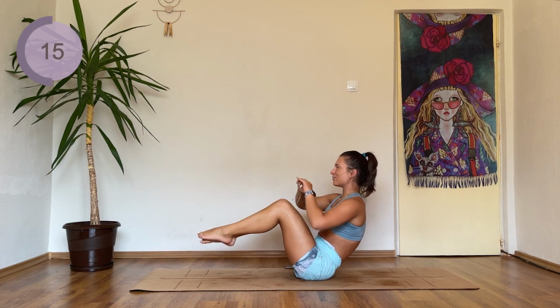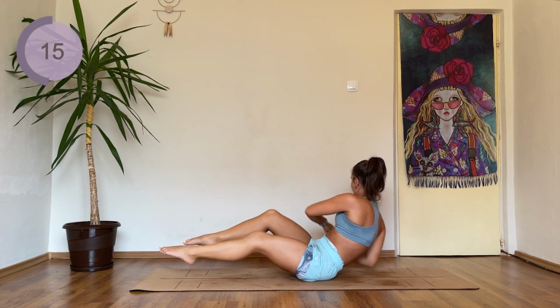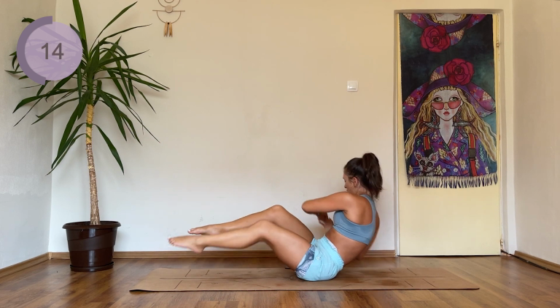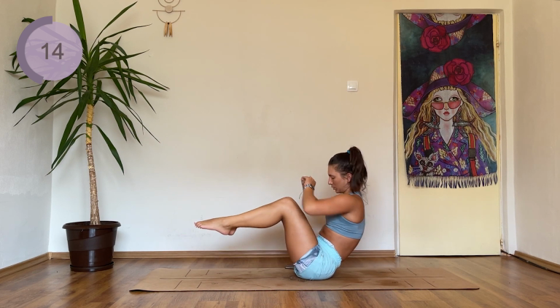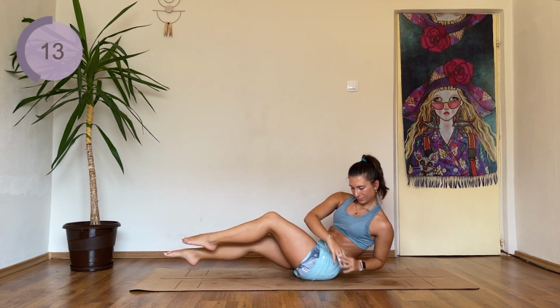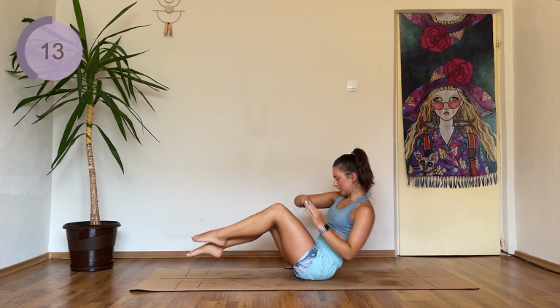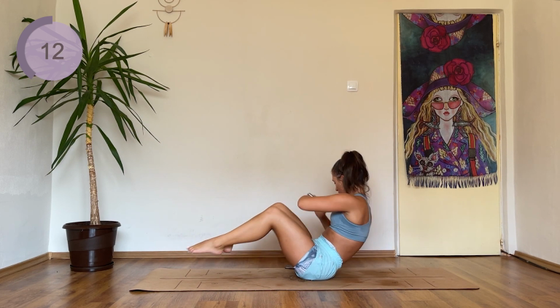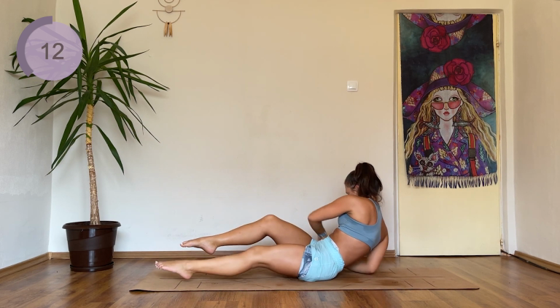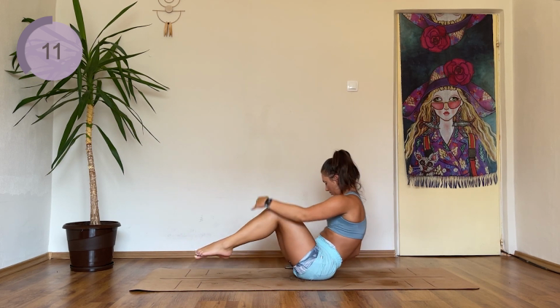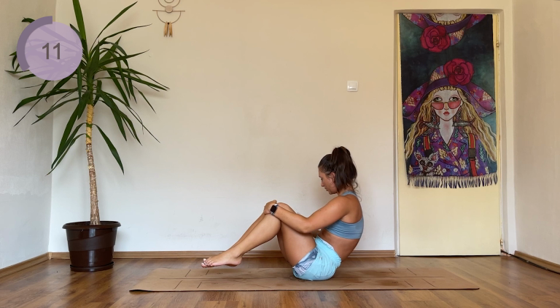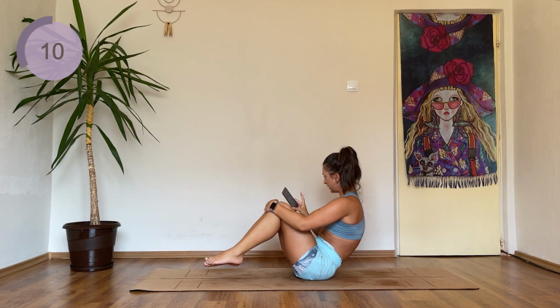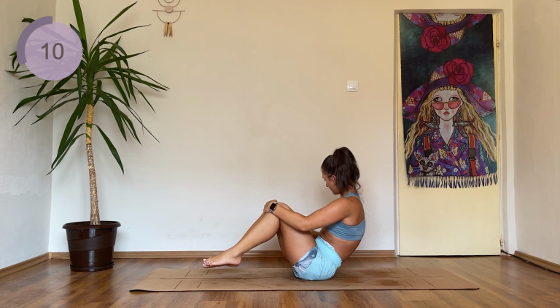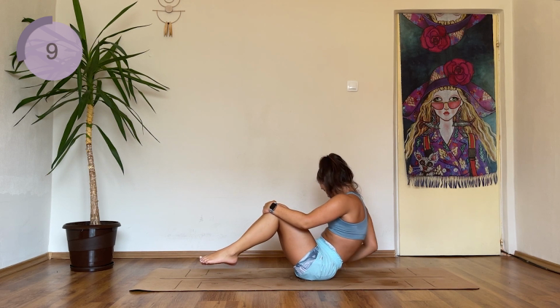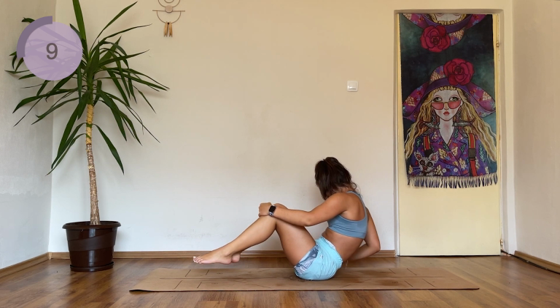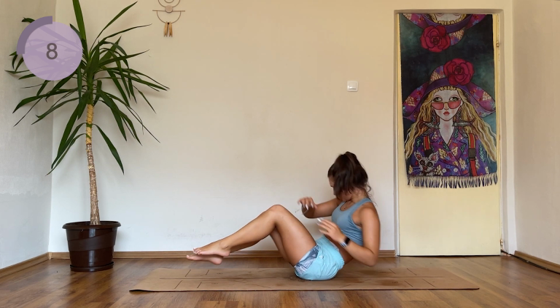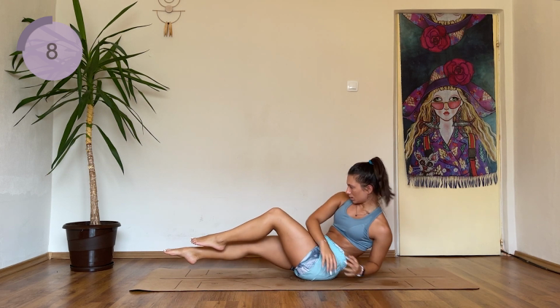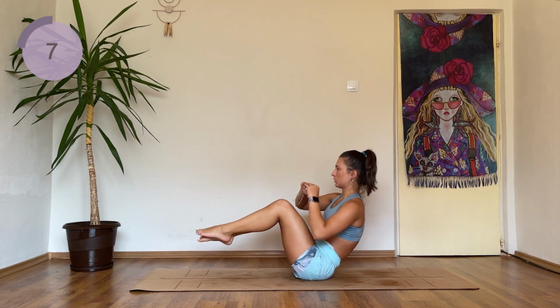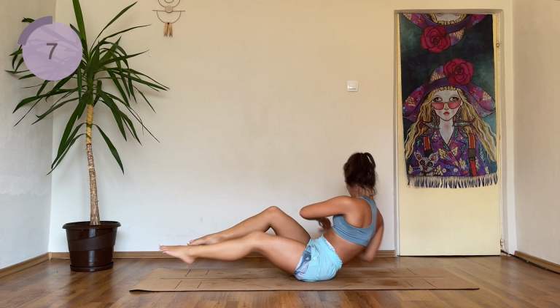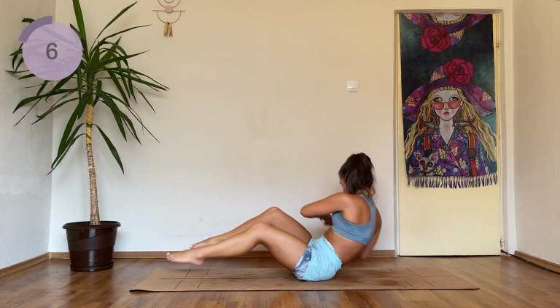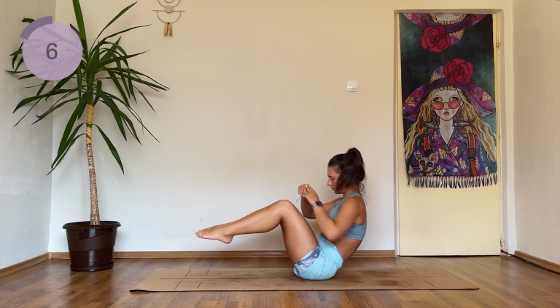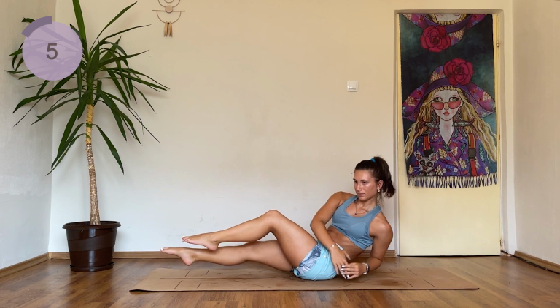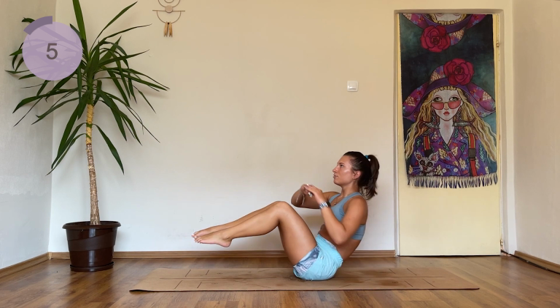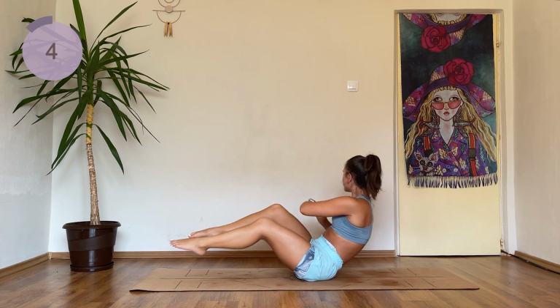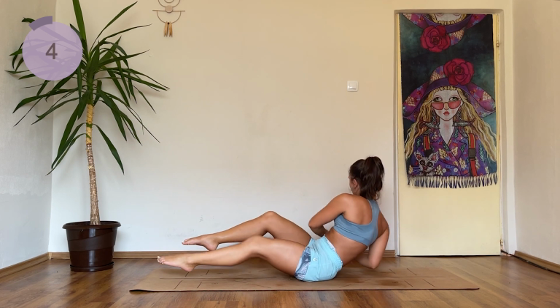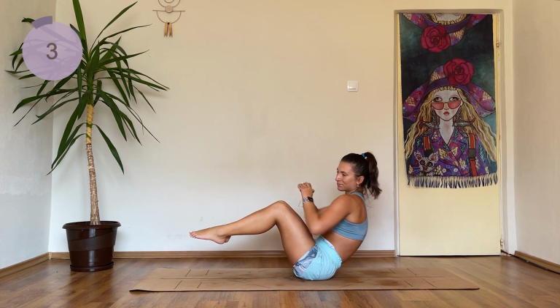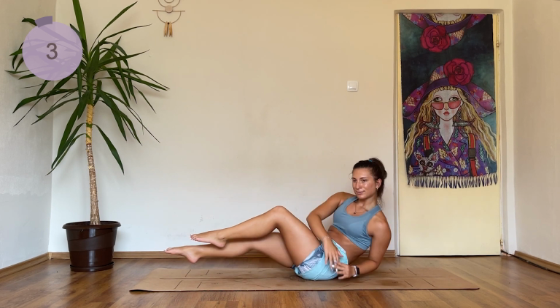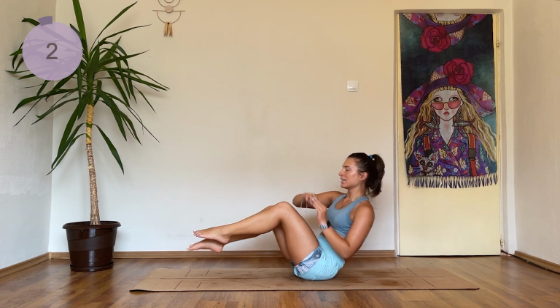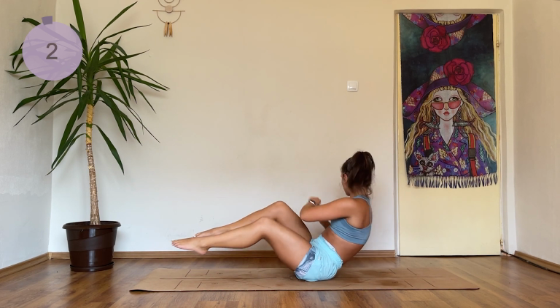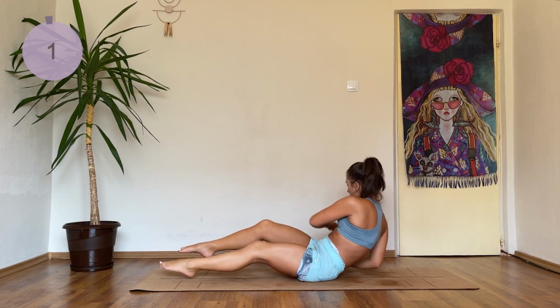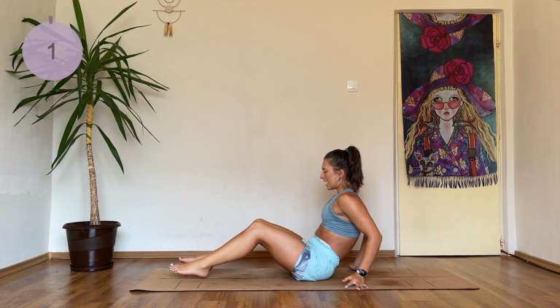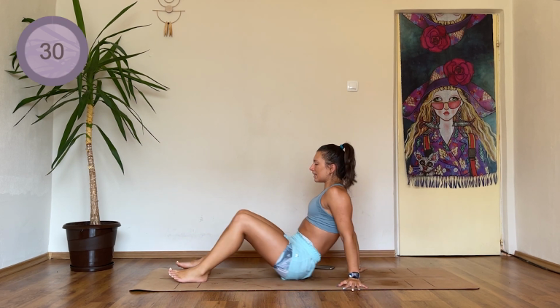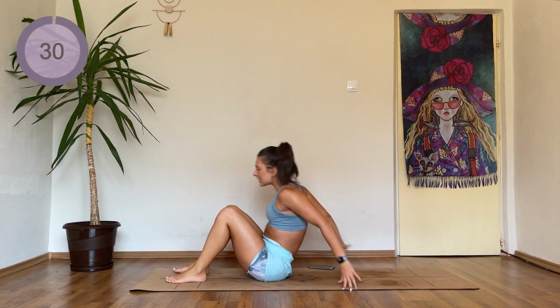Halfway done. Five, four, three, two, and plane down.